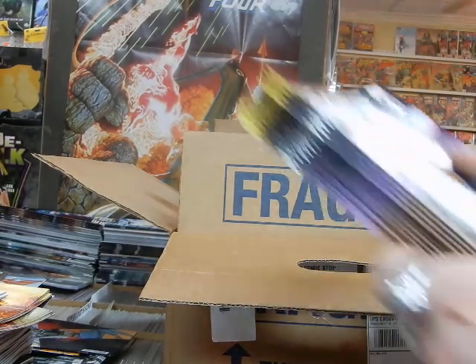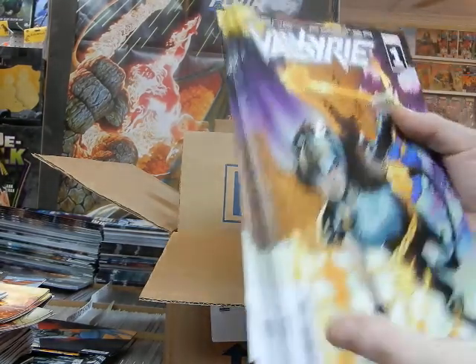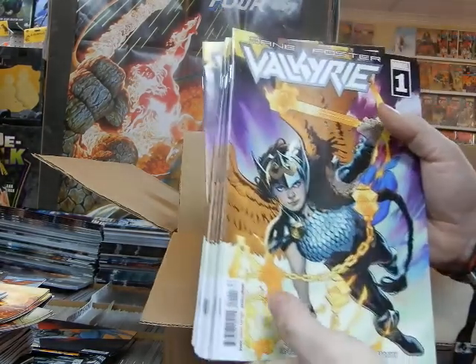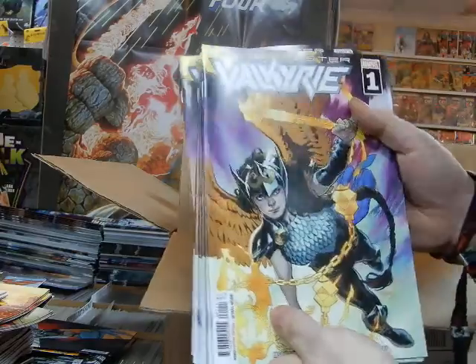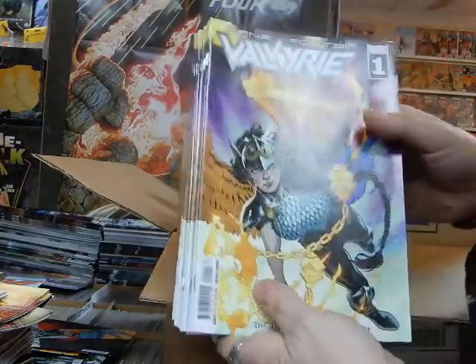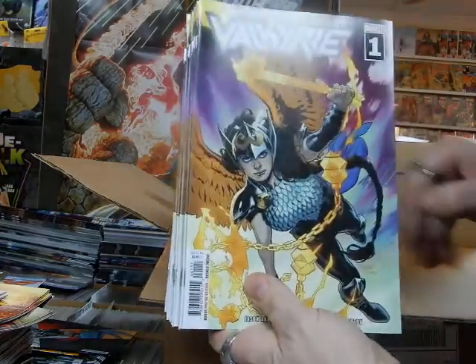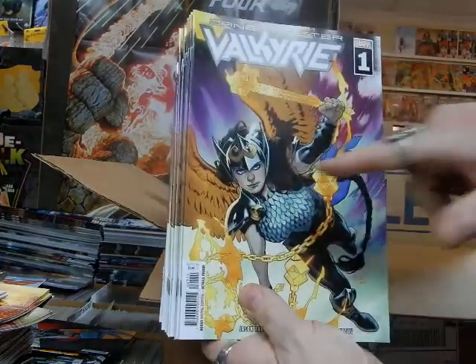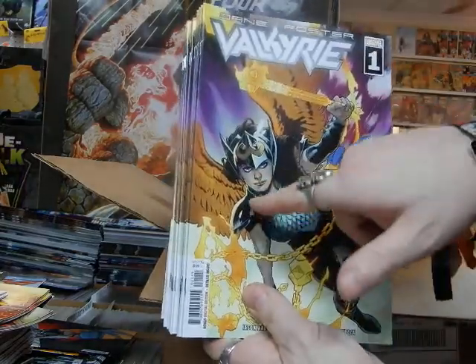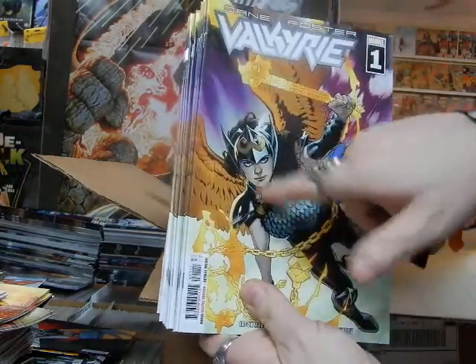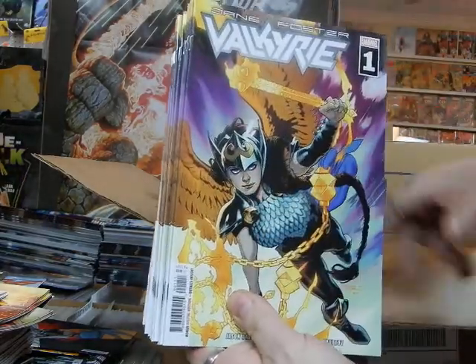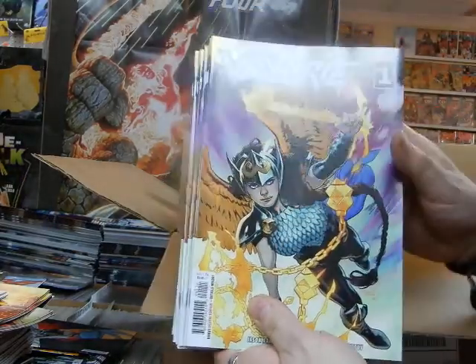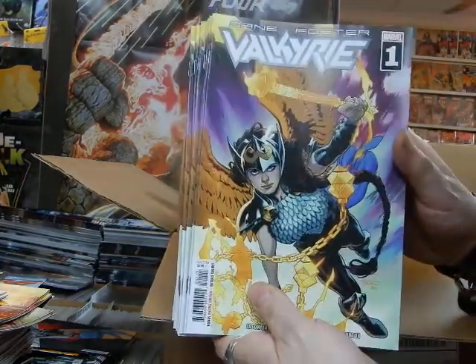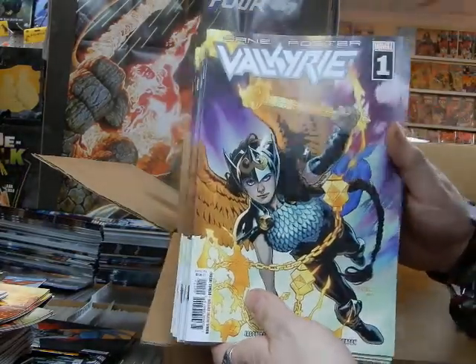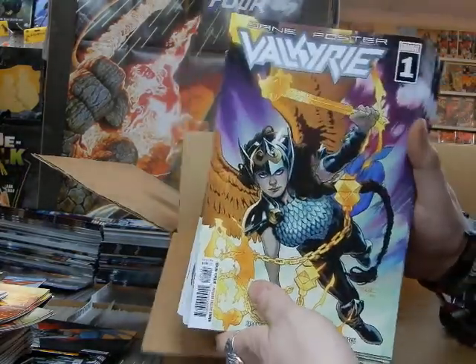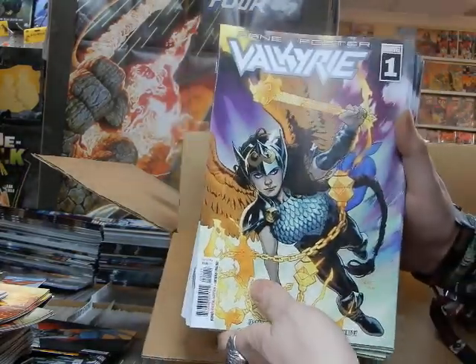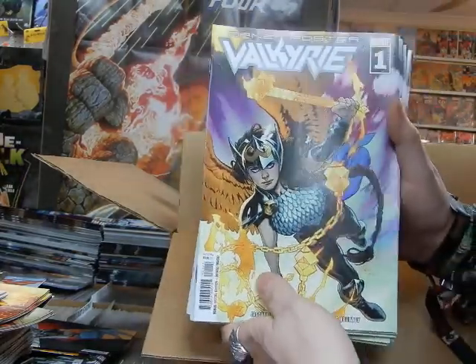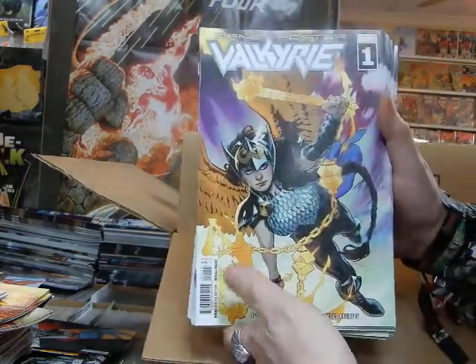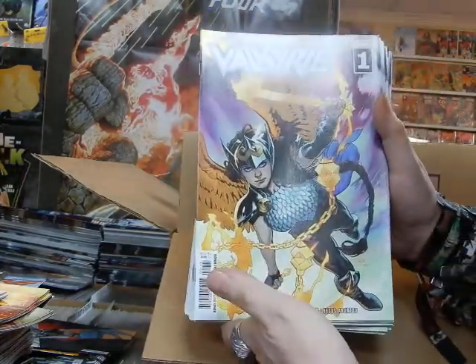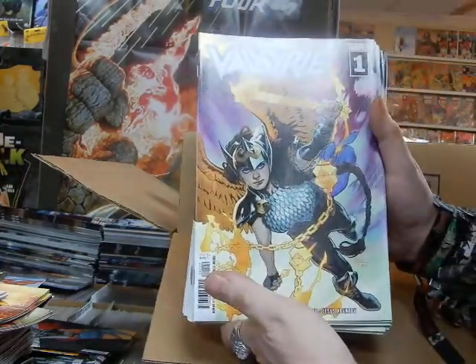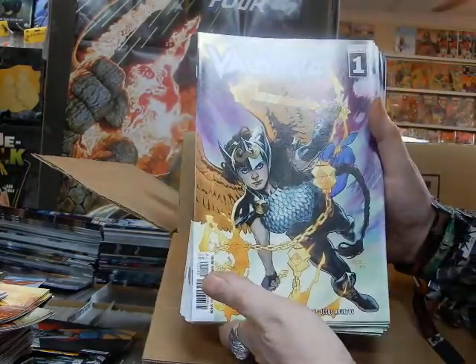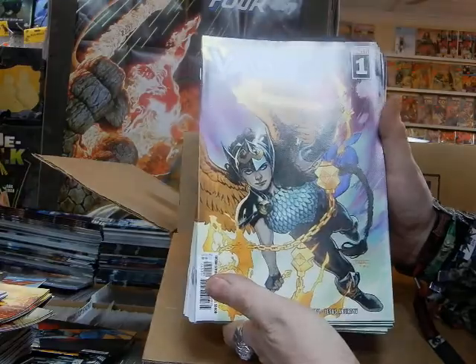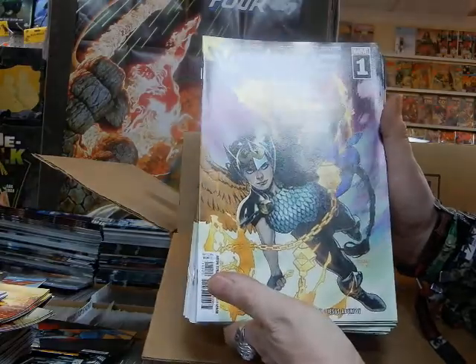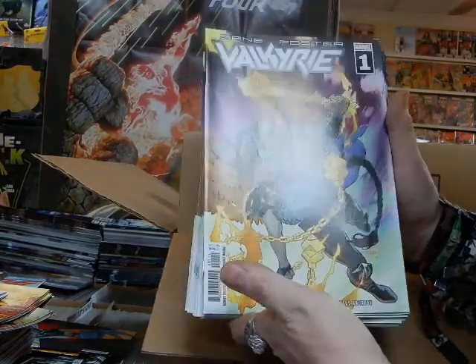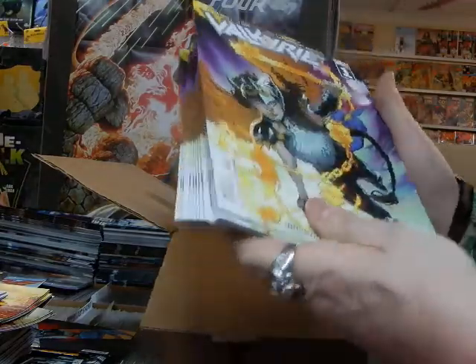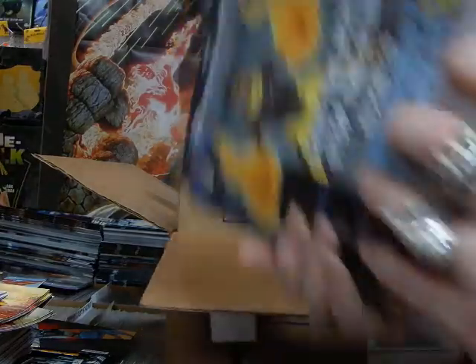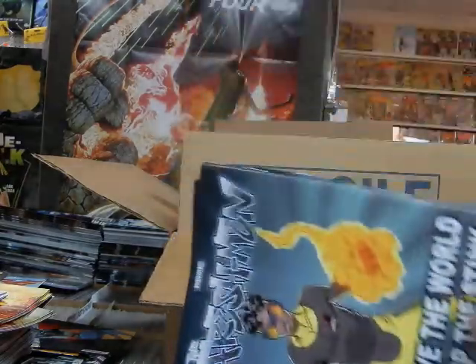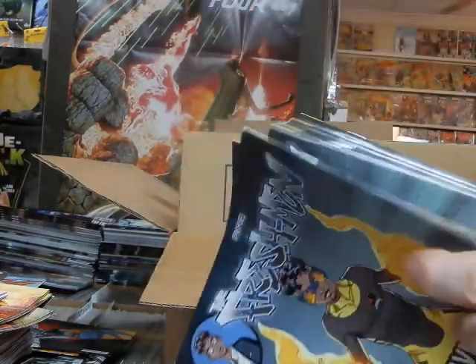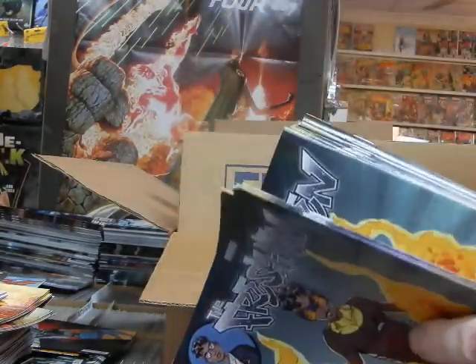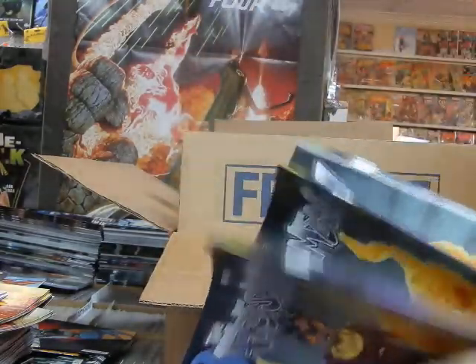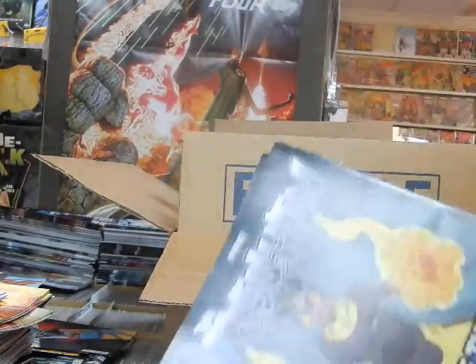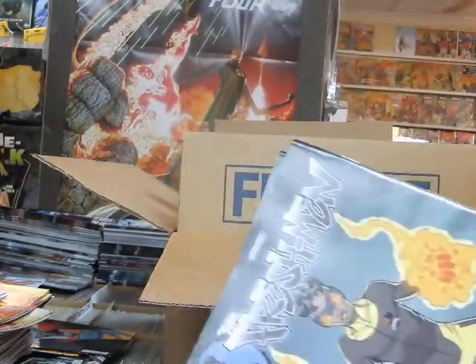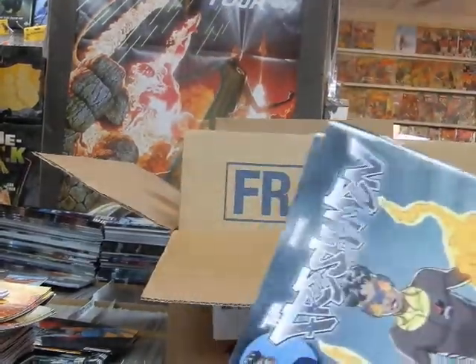We've got Jane Foster: Valkyrie number one. As Thor, she covered her face up so no one would recognize her as Valkyrie — she doesn't care. Kind of a double standard if you ask me.